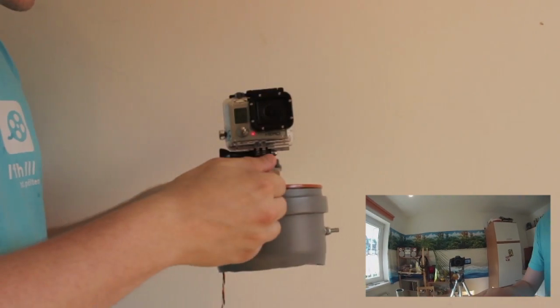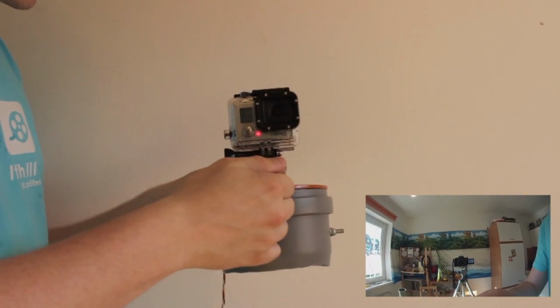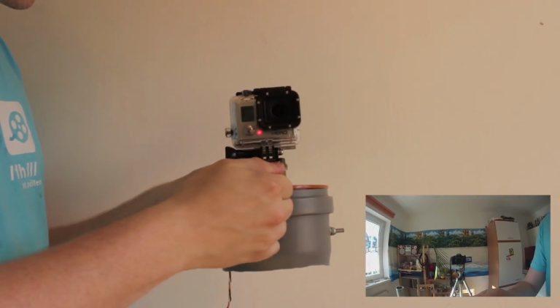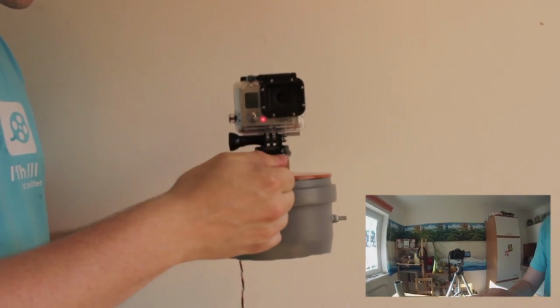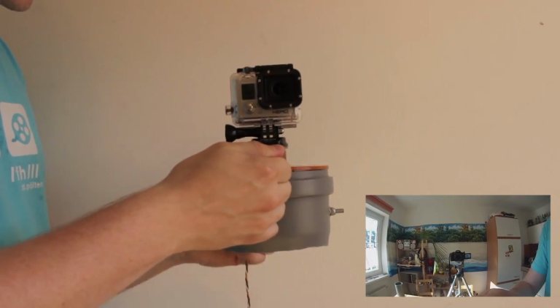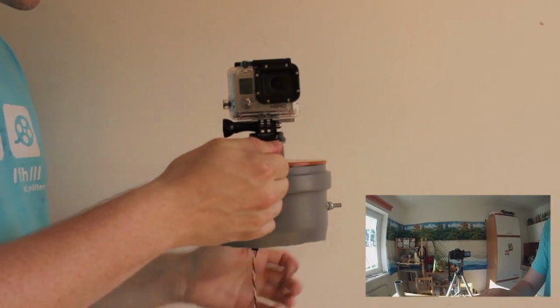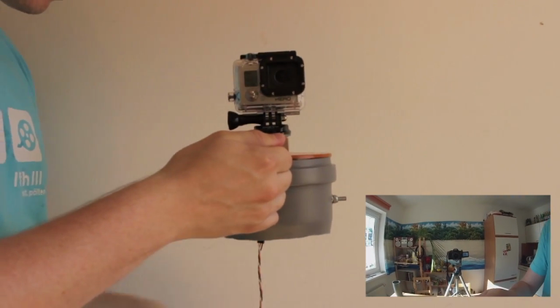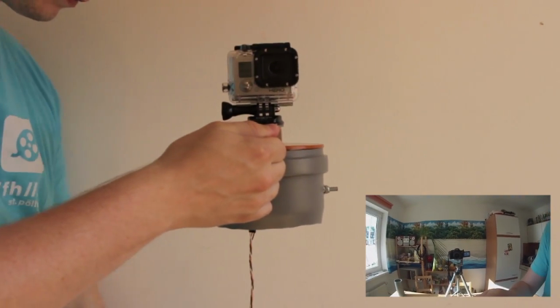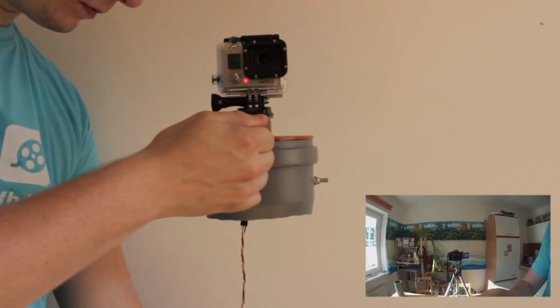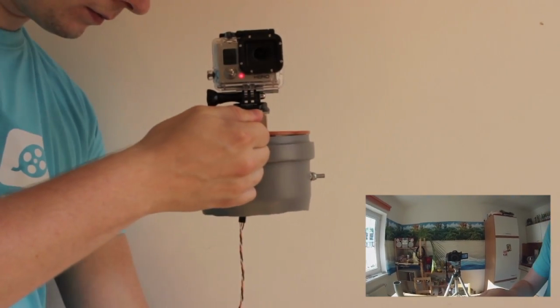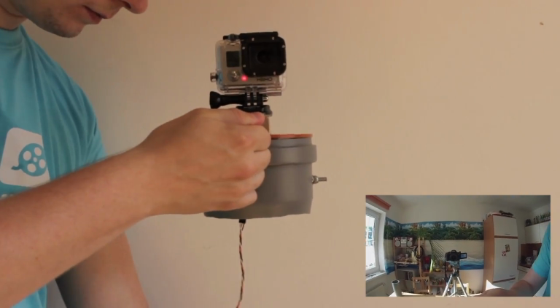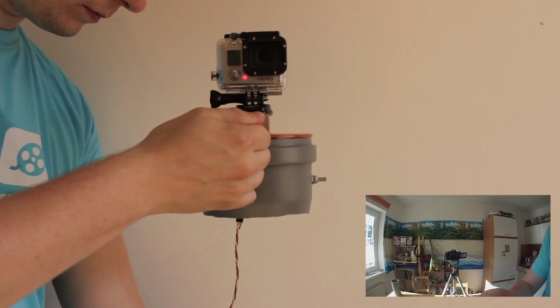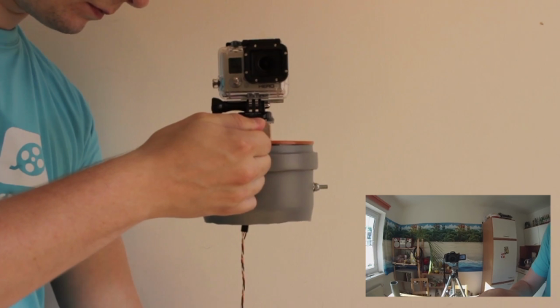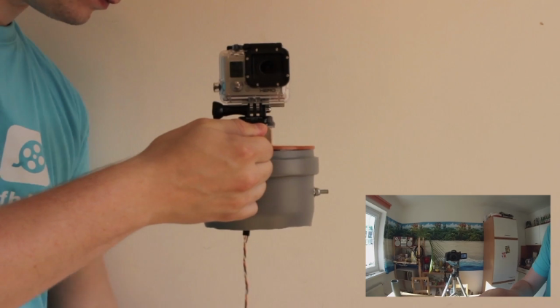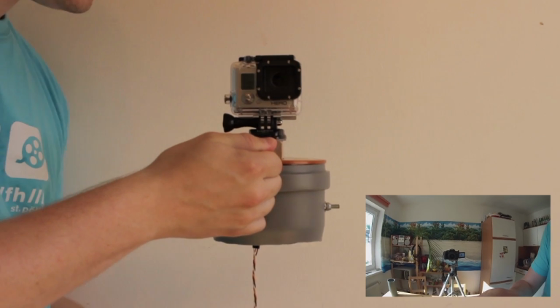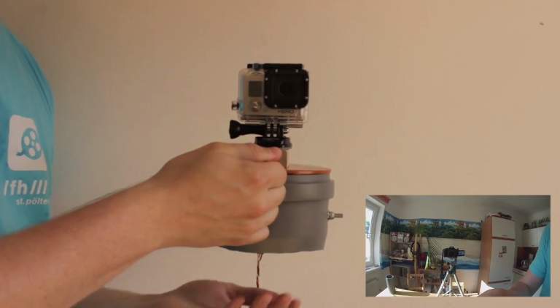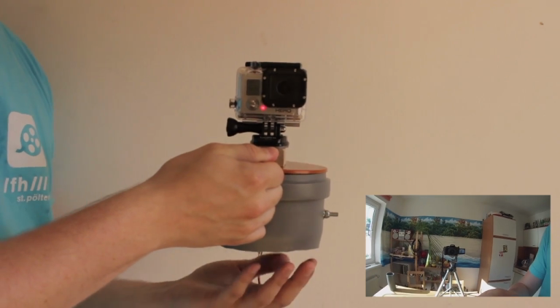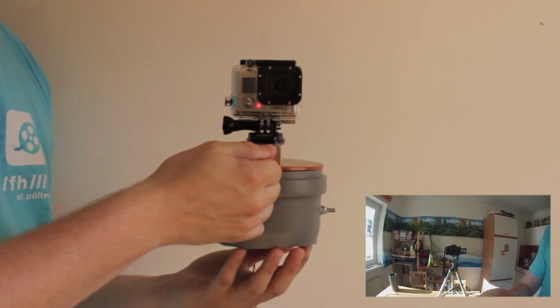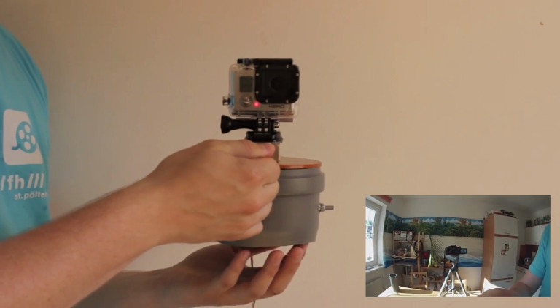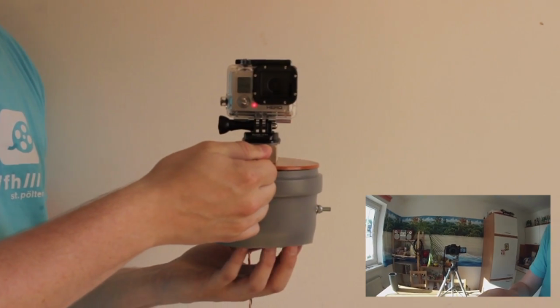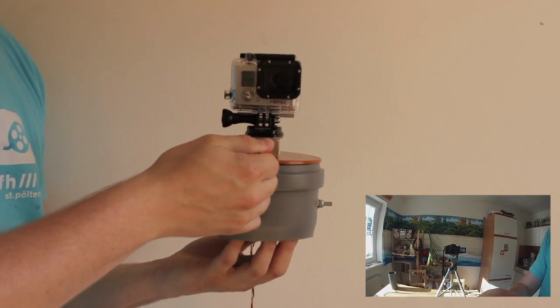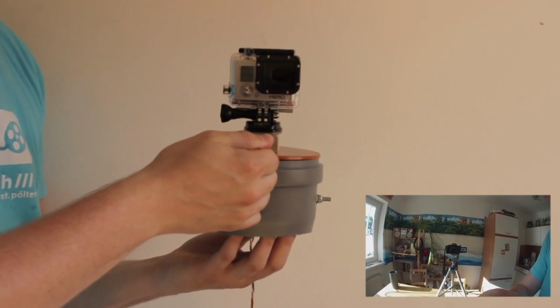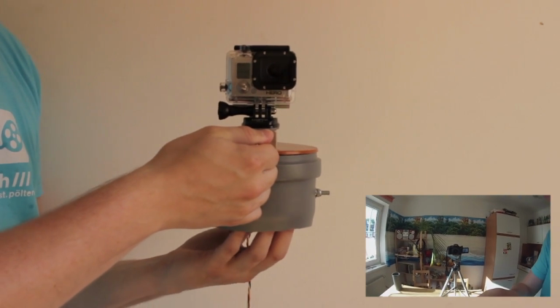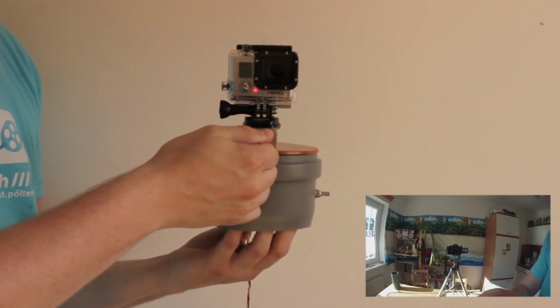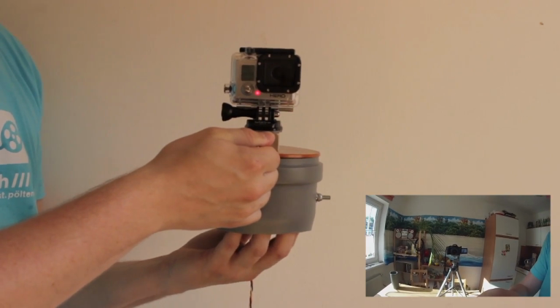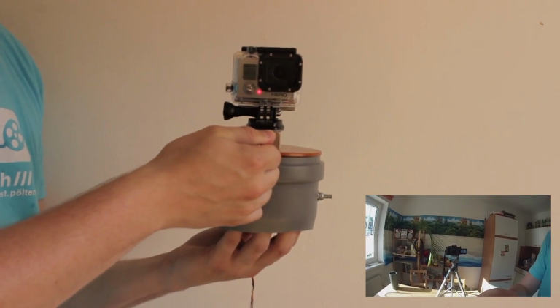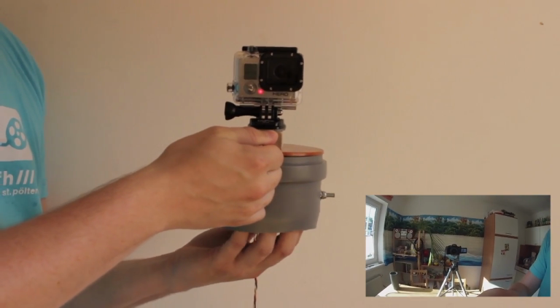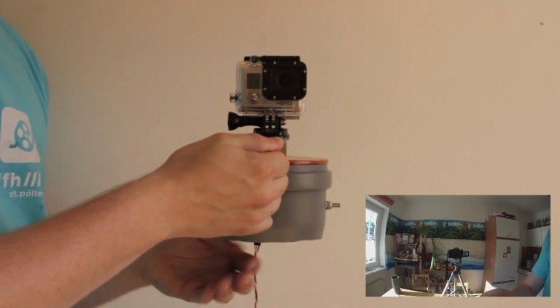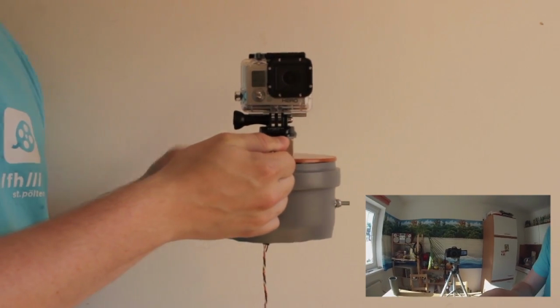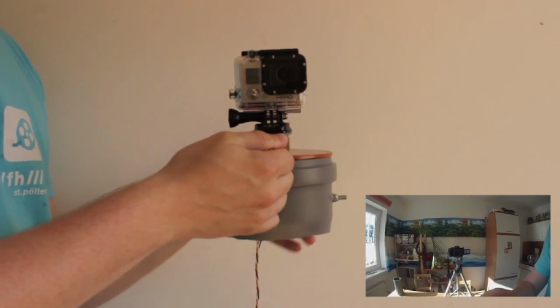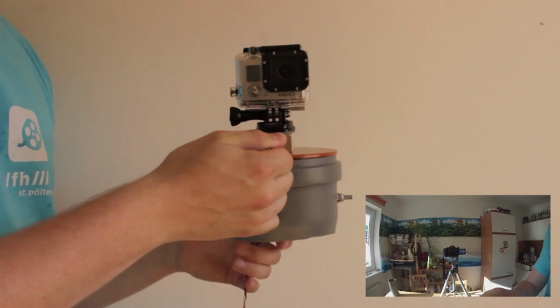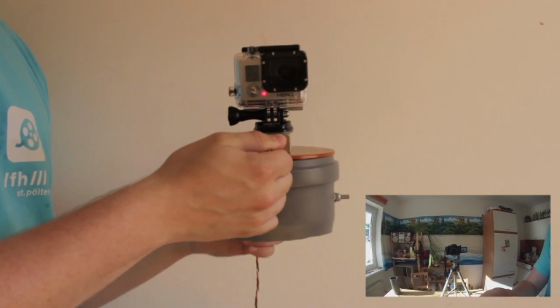Let's turn it off again. I have to stop the spinning mass by hand, otherwise it would take ages.